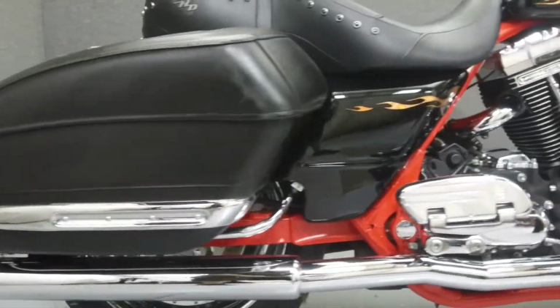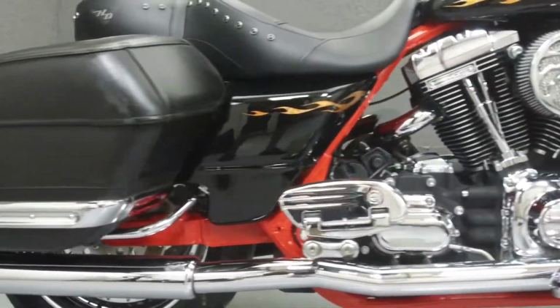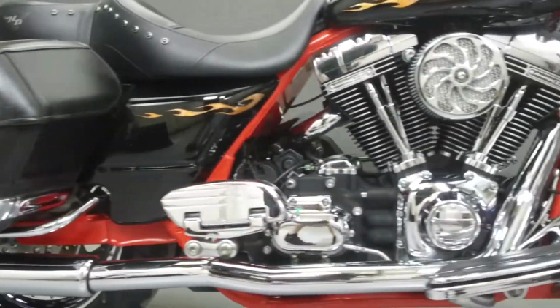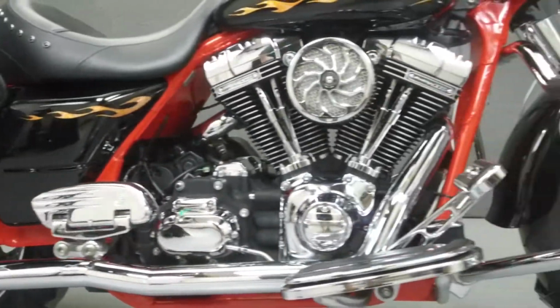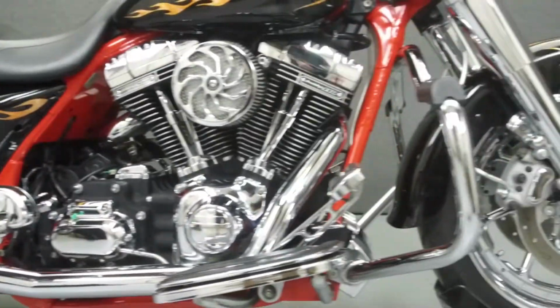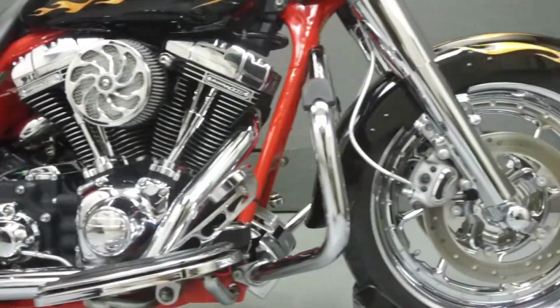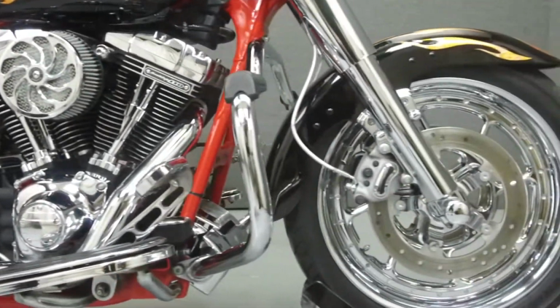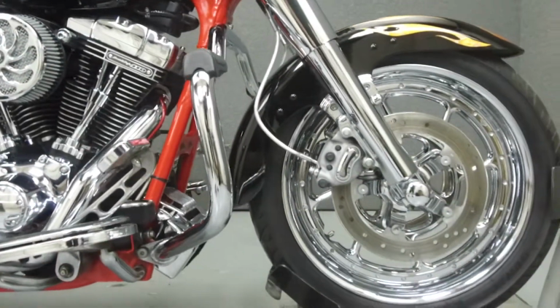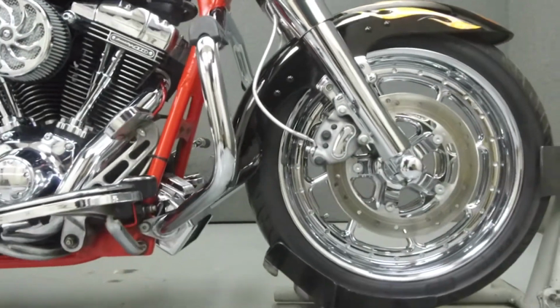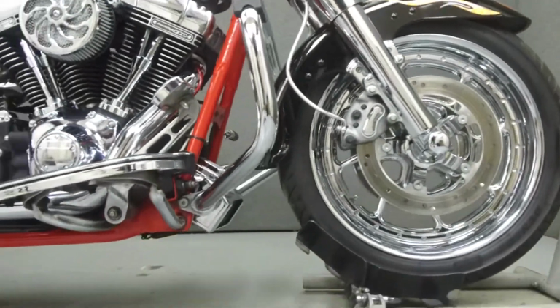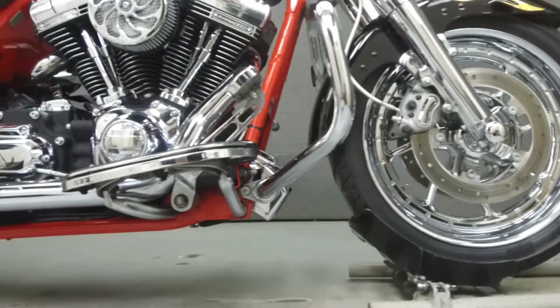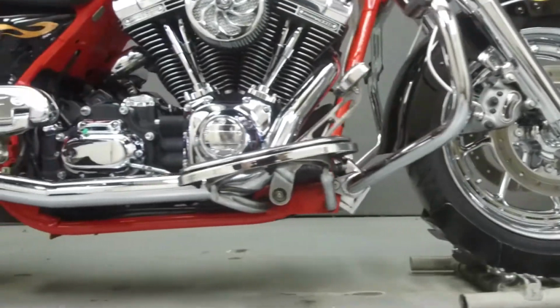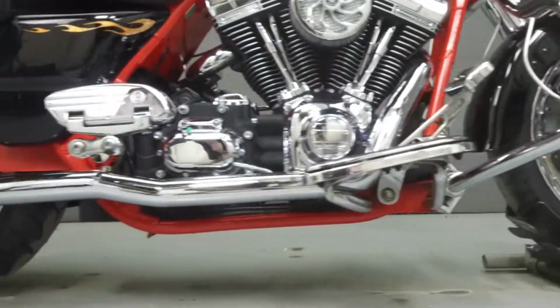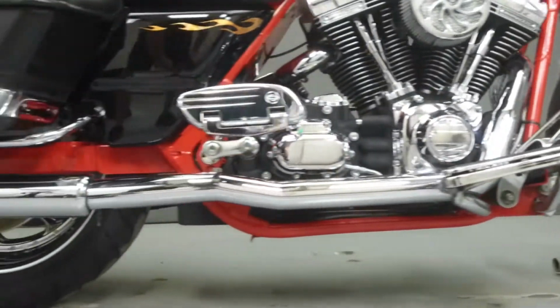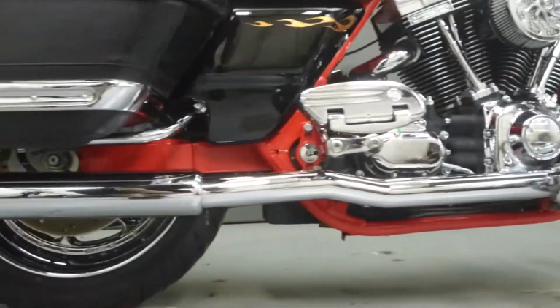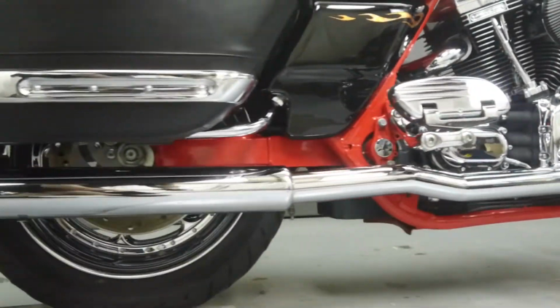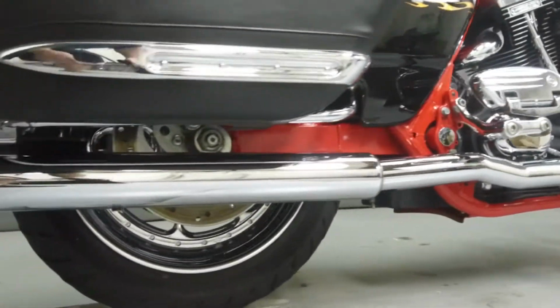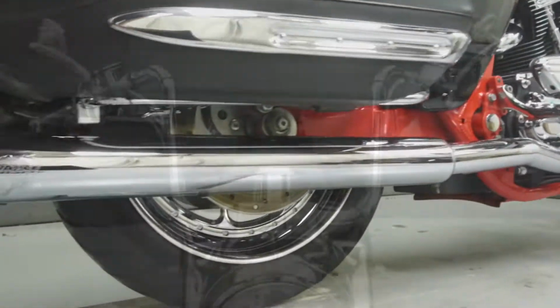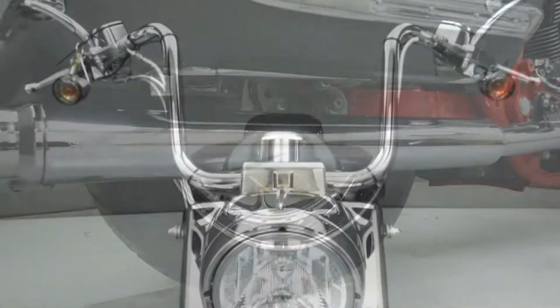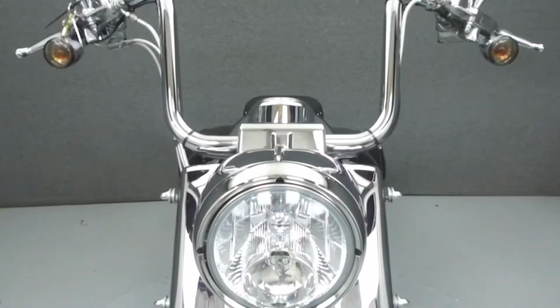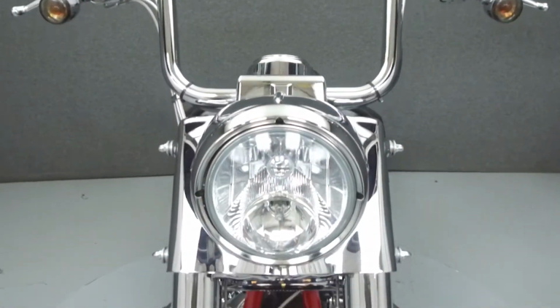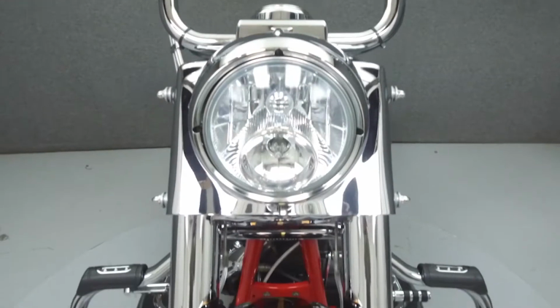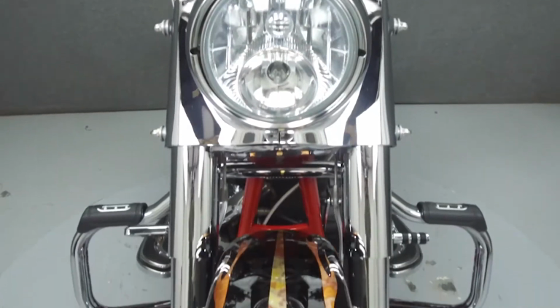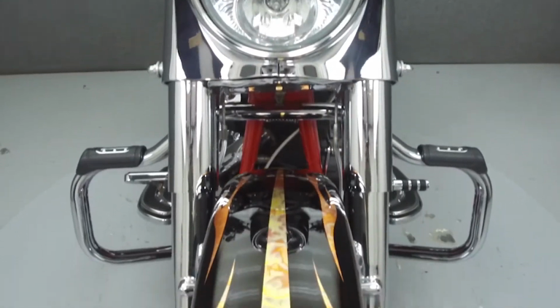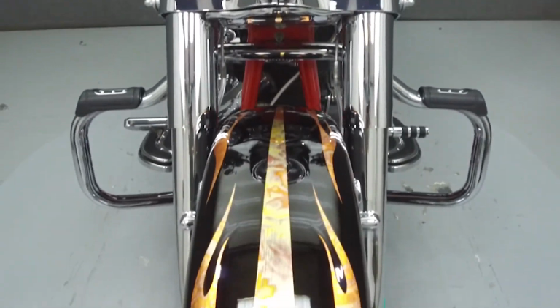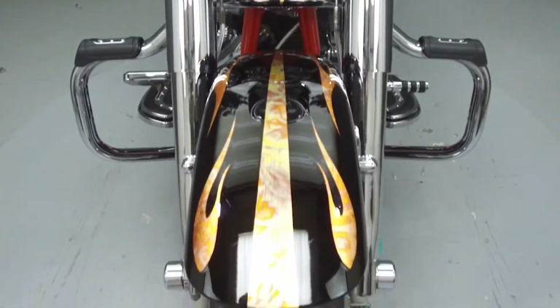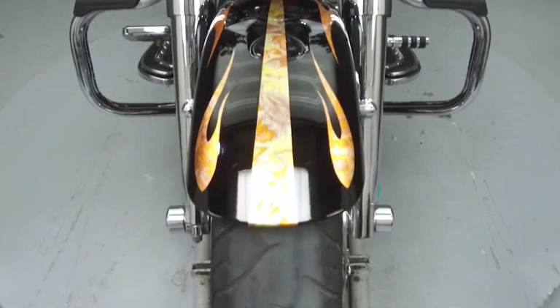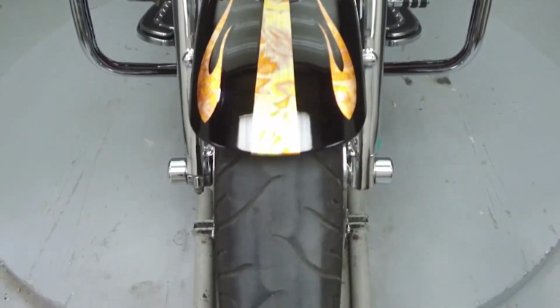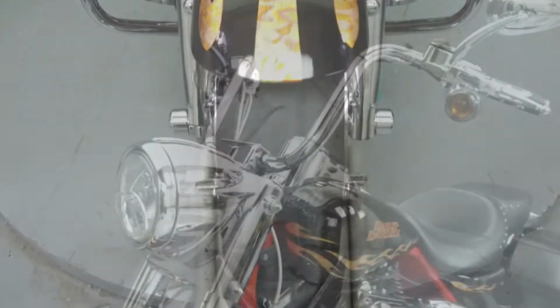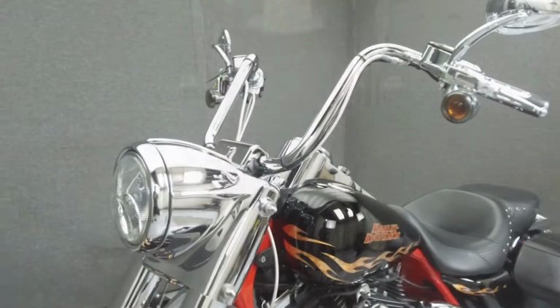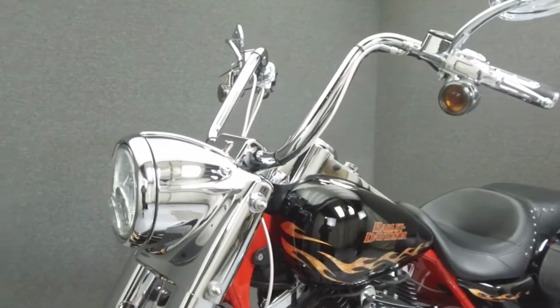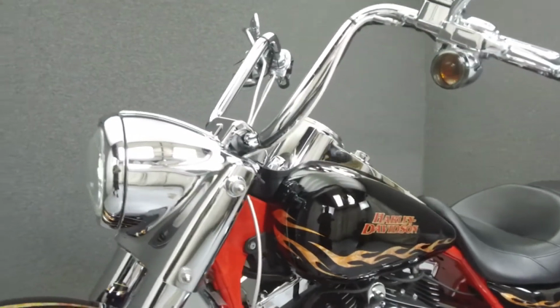Powered by a 110 cubic inch V-twin engine with a six-speed transmission, the Road King puts out 115 foot-pounds of torque at 3,000 RPM. It has a seat height of 26.3 inches and a dry weight of 754 pounds.